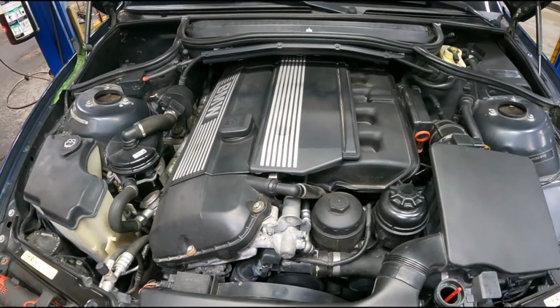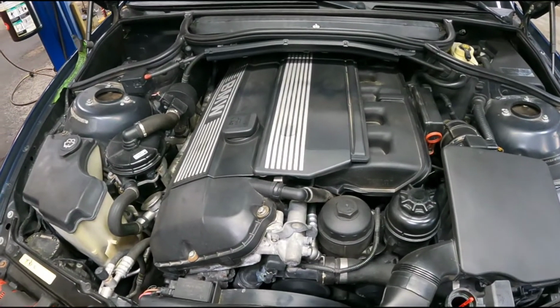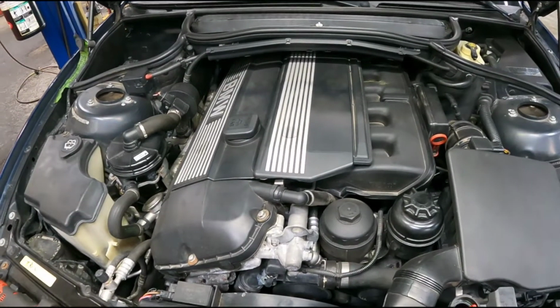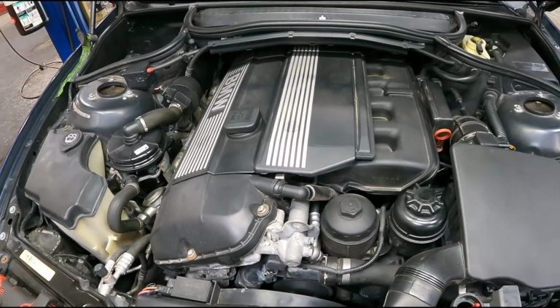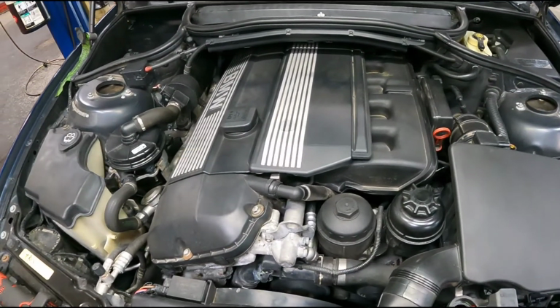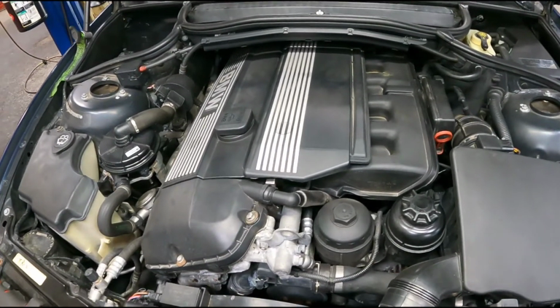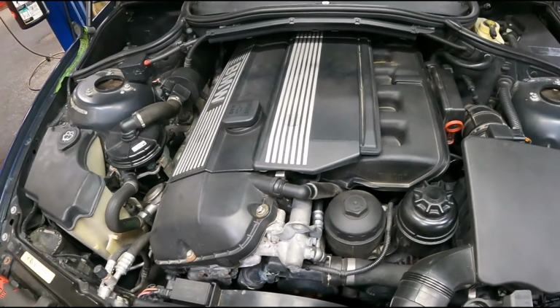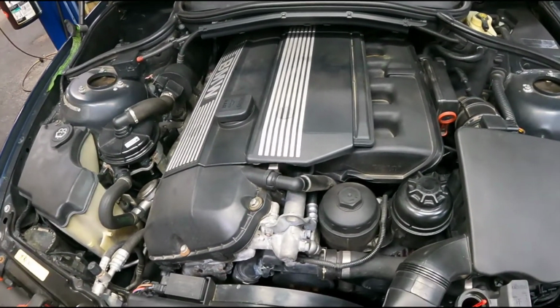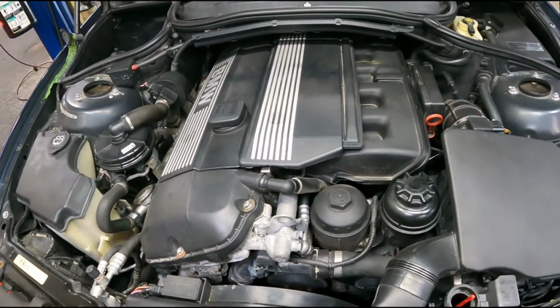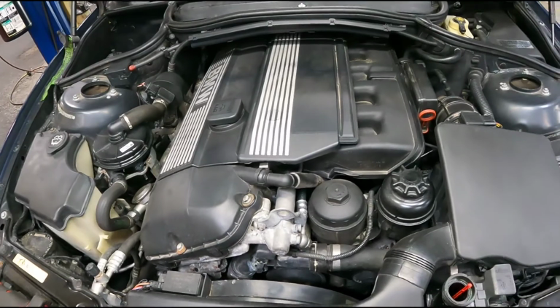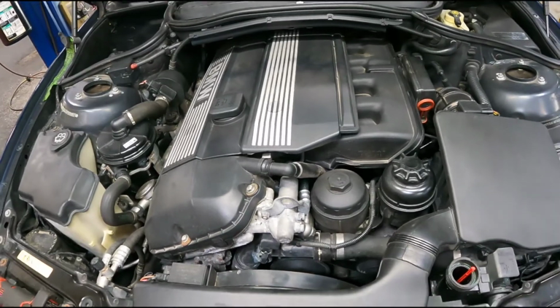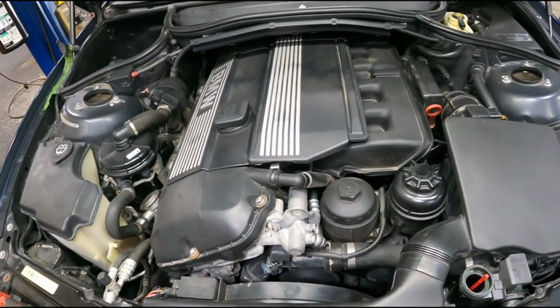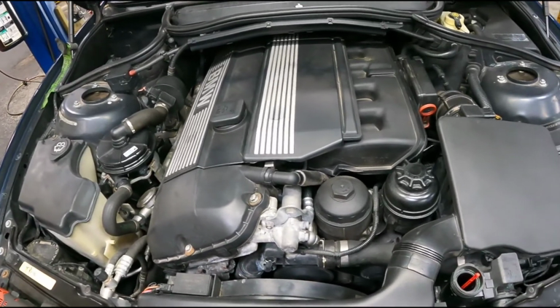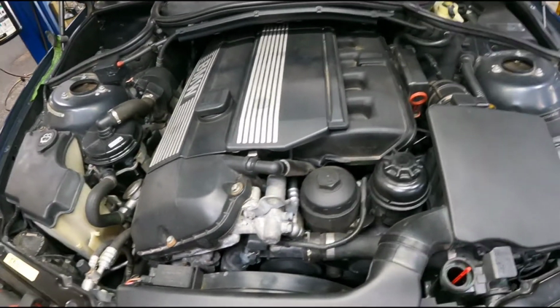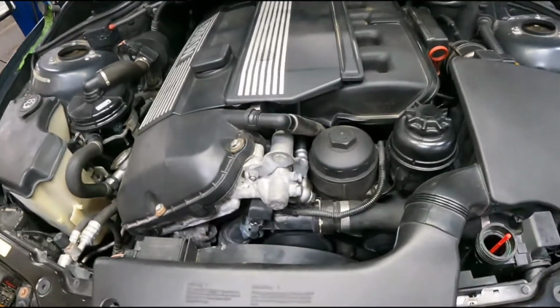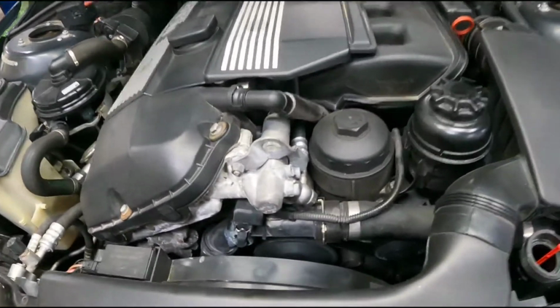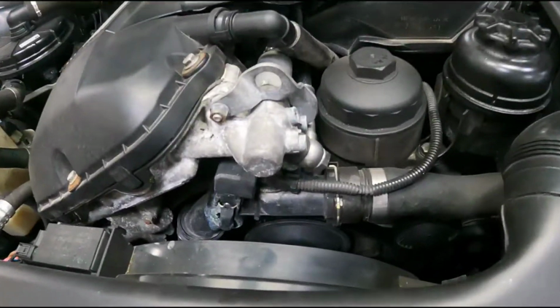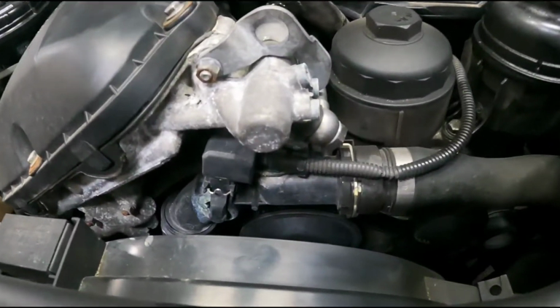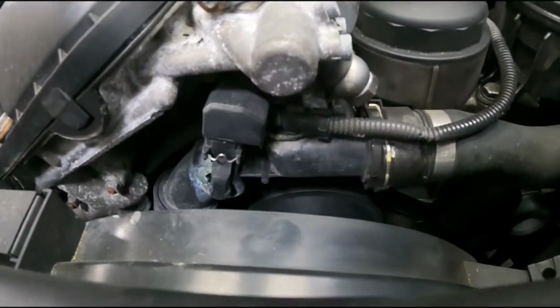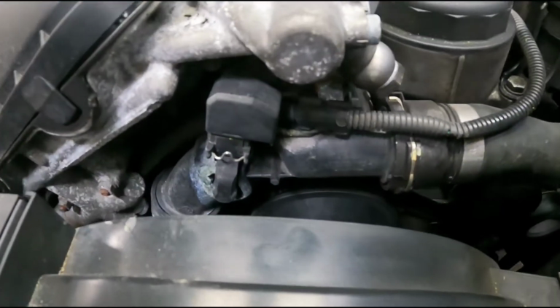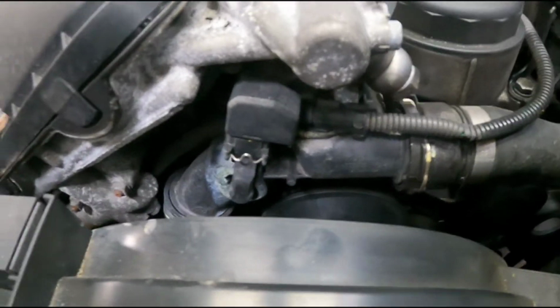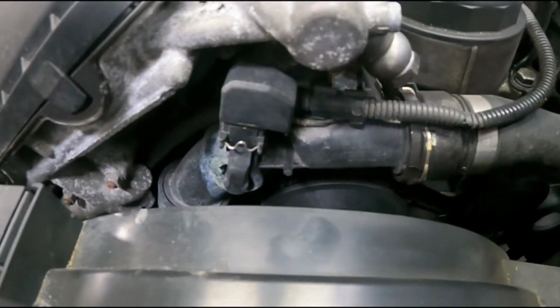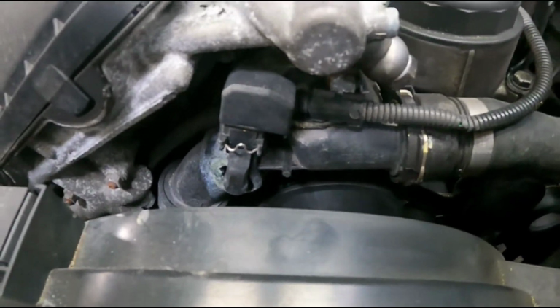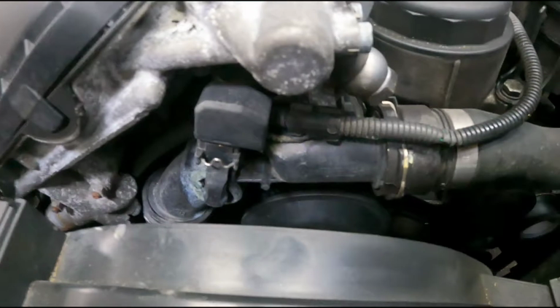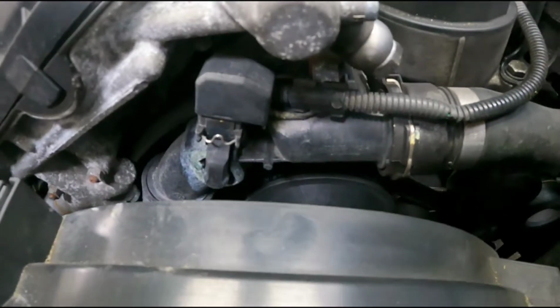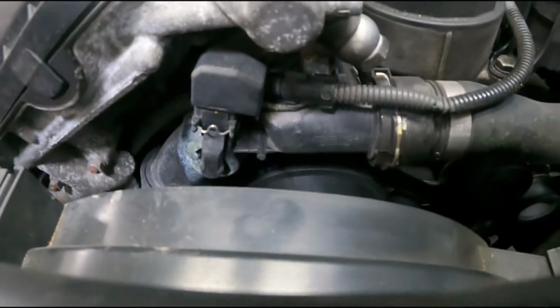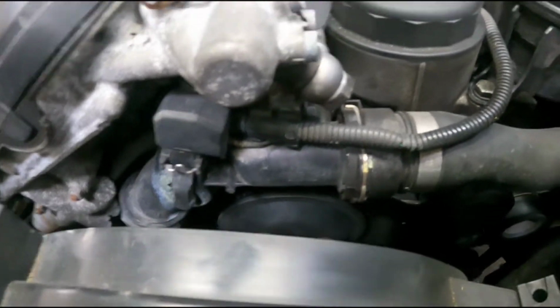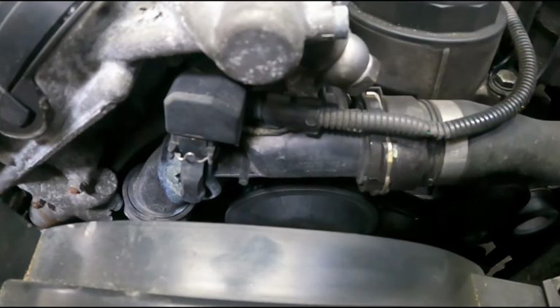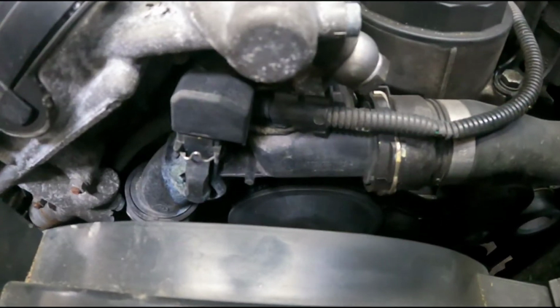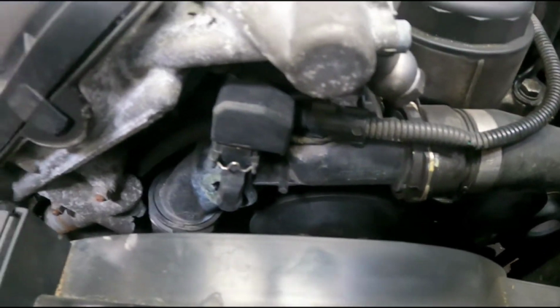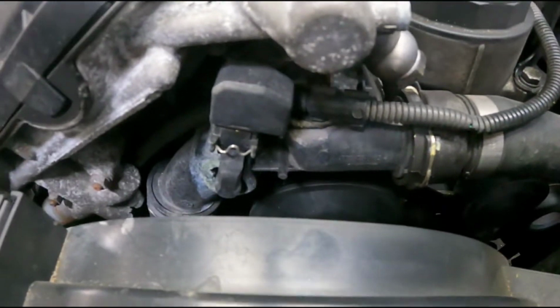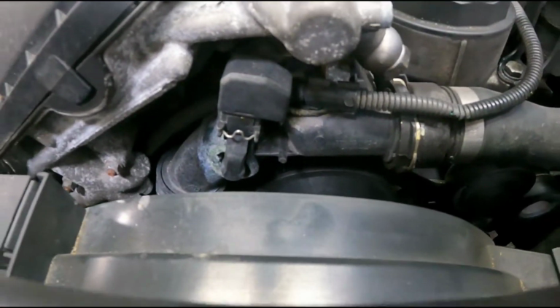Today I'm working on a 2006 BMW 330 CI, replacing the thermostat. The thermostat comes with the housing — this whole plastic assembly all comes together.